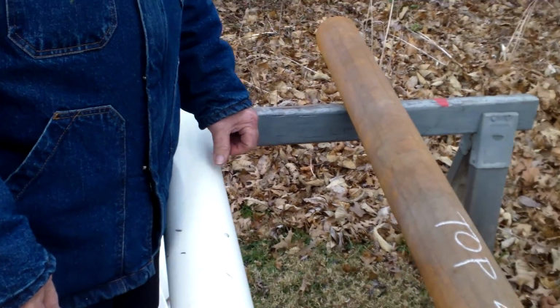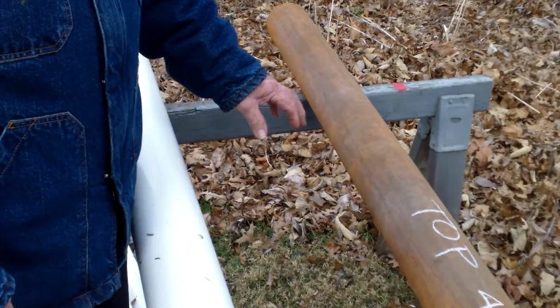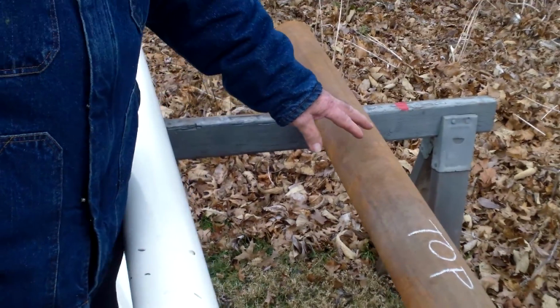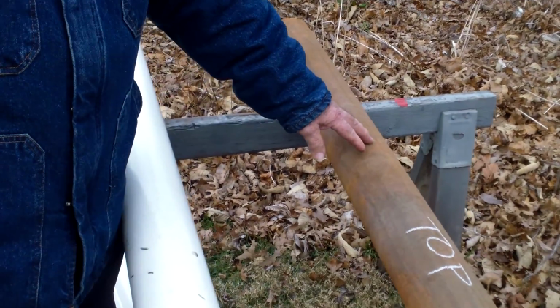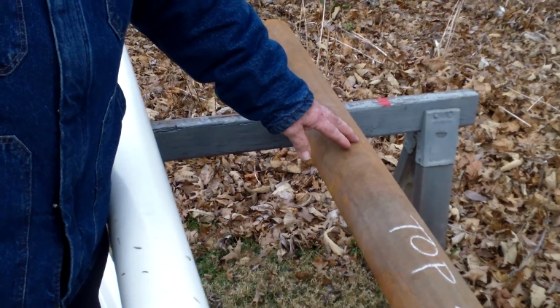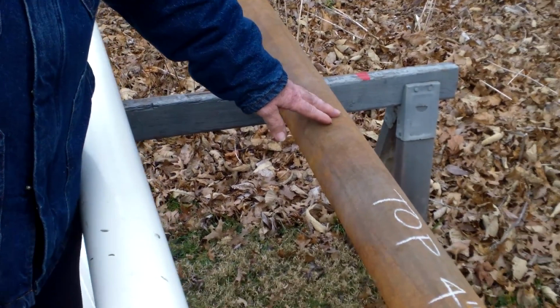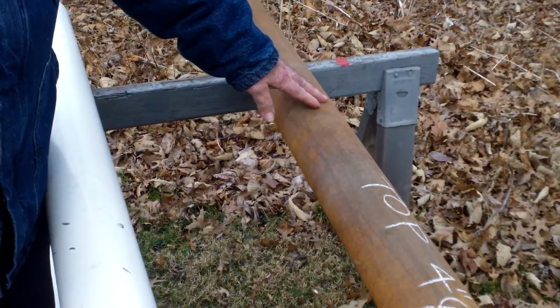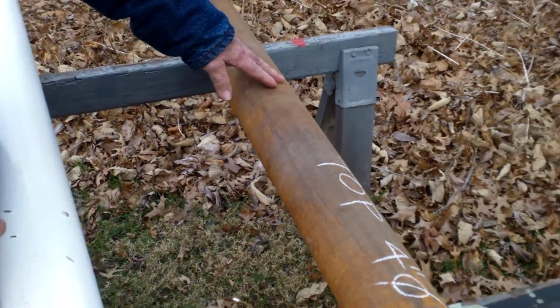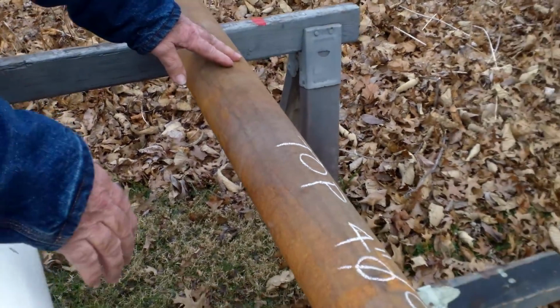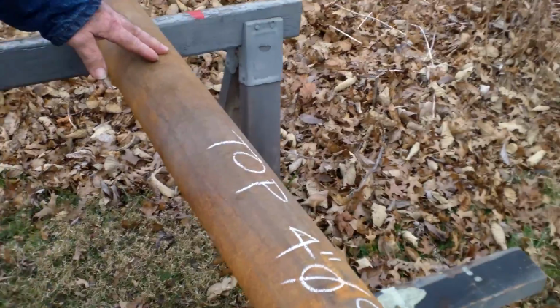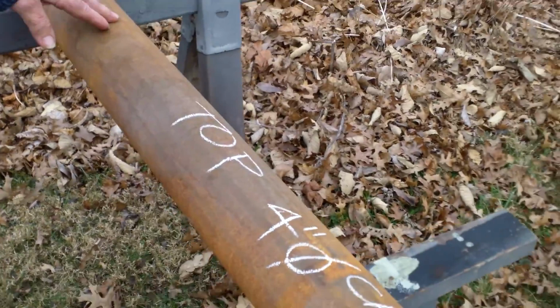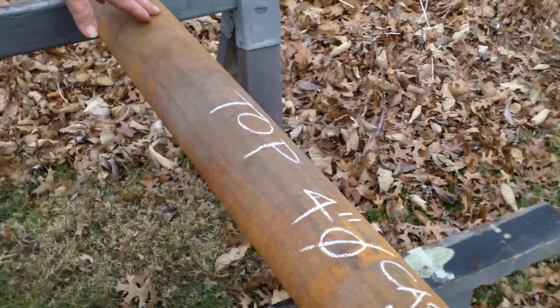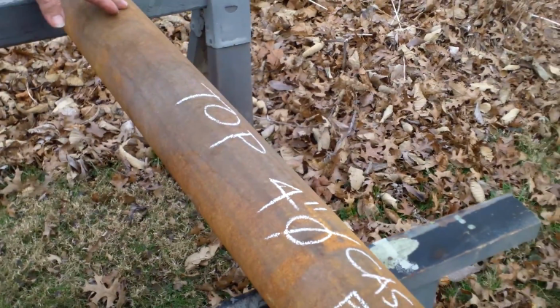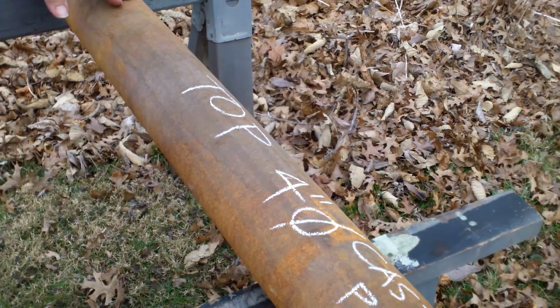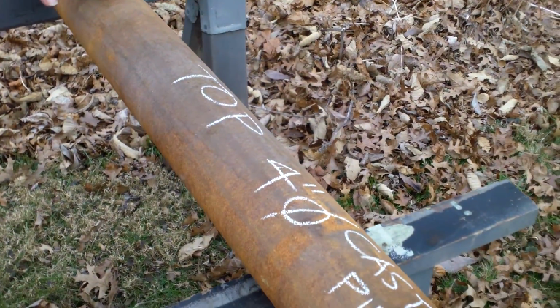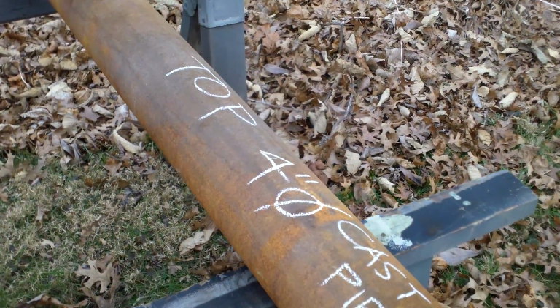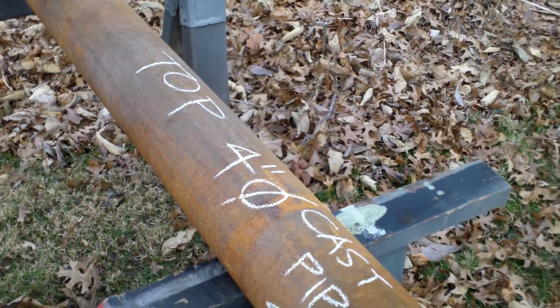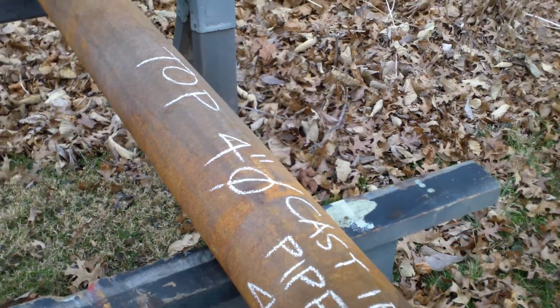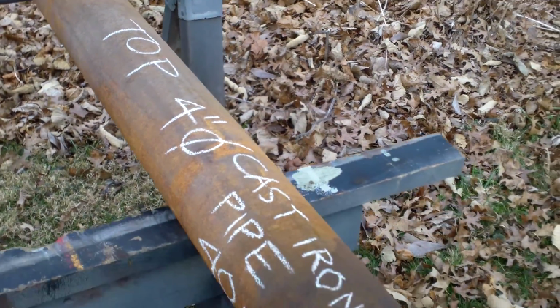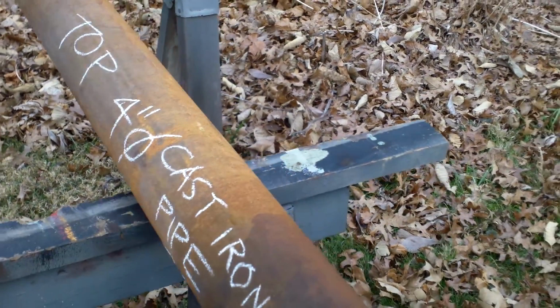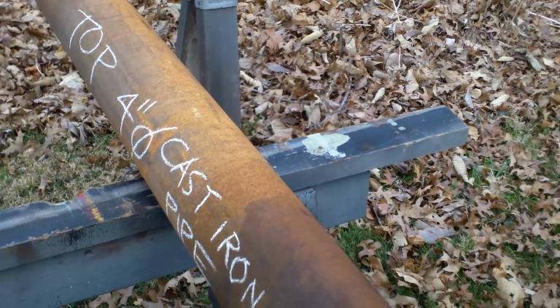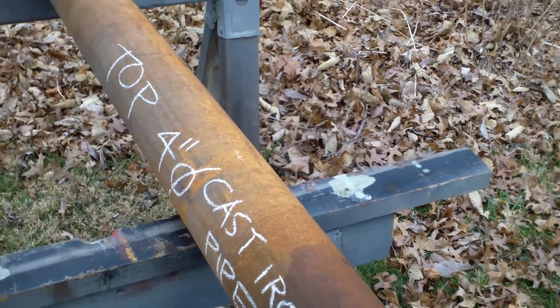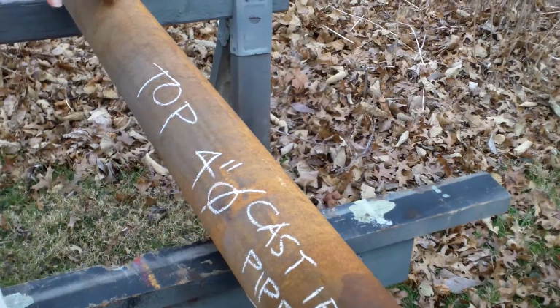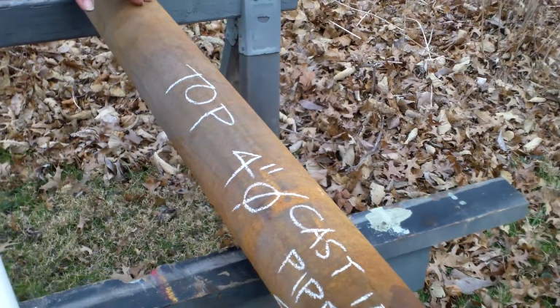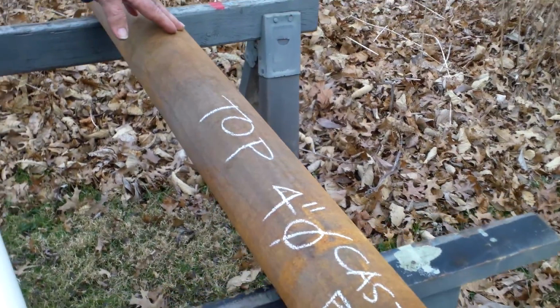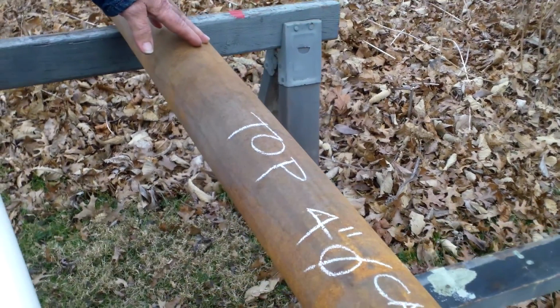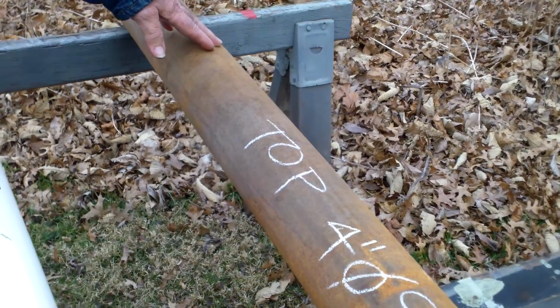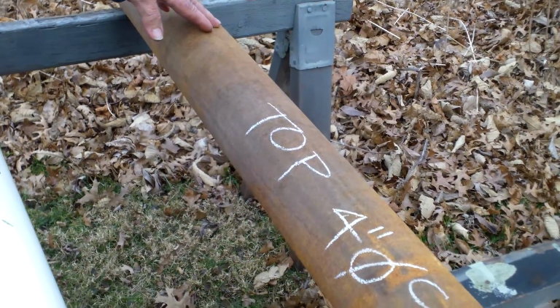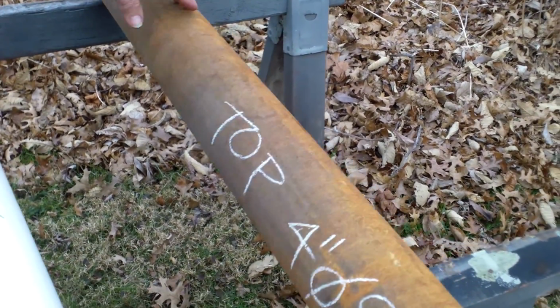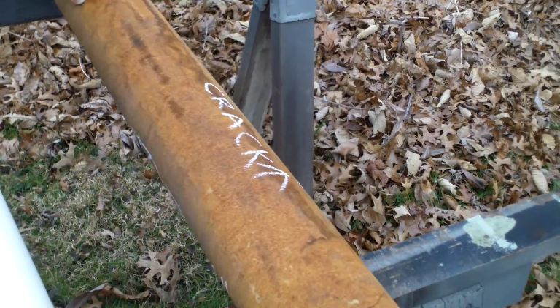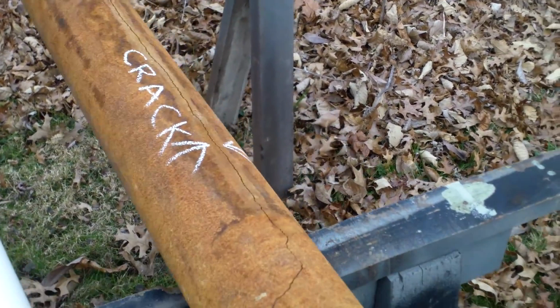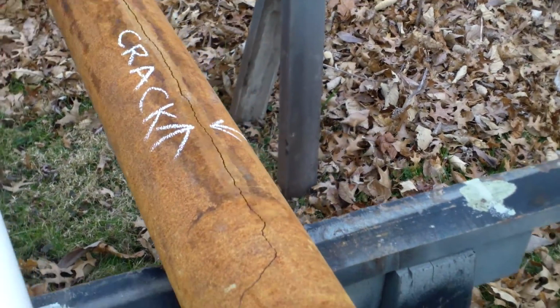Okay YouTube, here's the question of the week. This is a piece of cast iron pipe that's been serviced for over 40 years, and this is the top of the pipe — it looks pretty good, right?